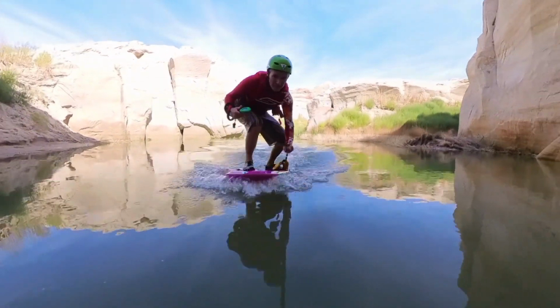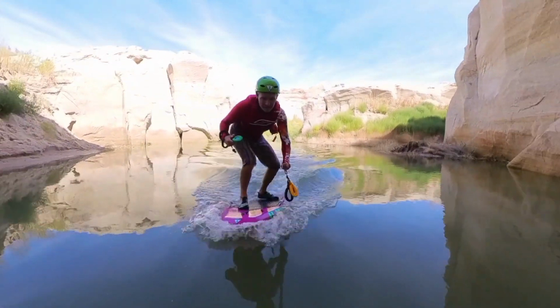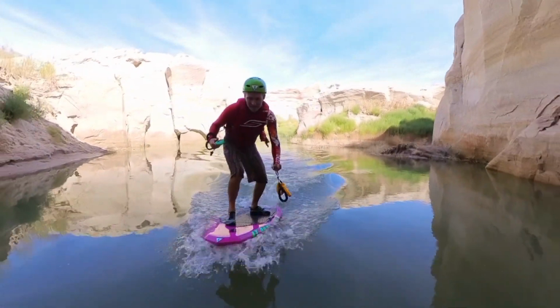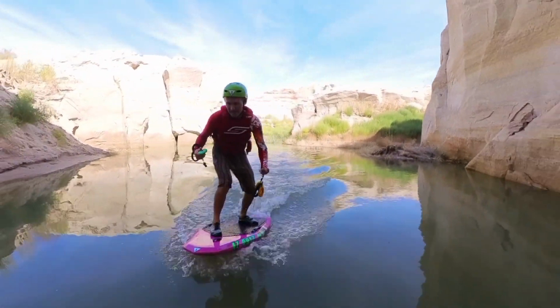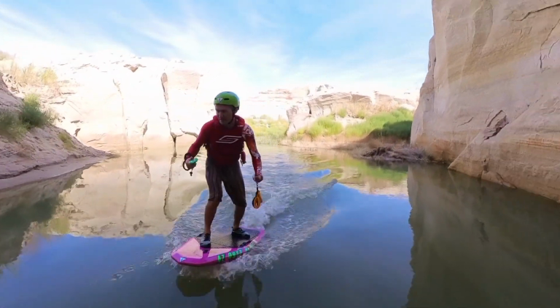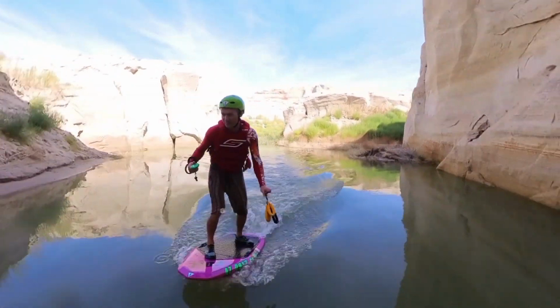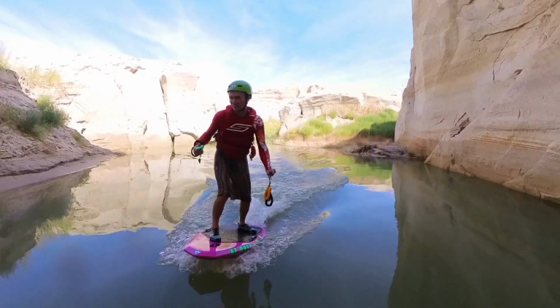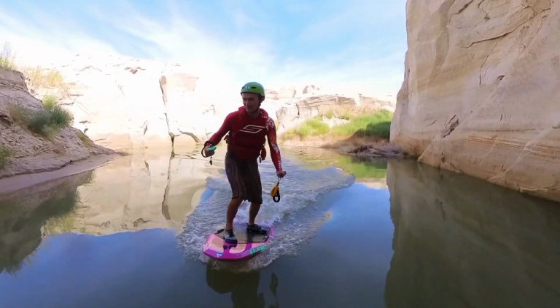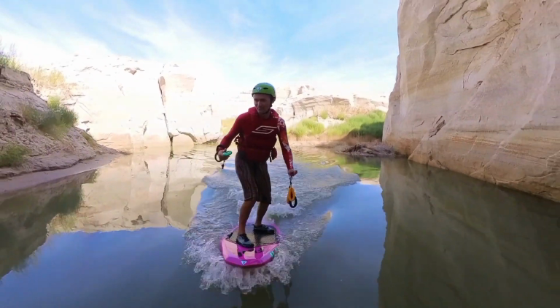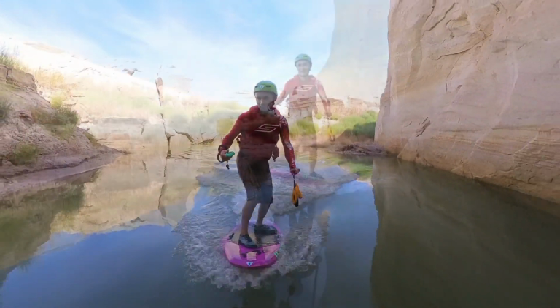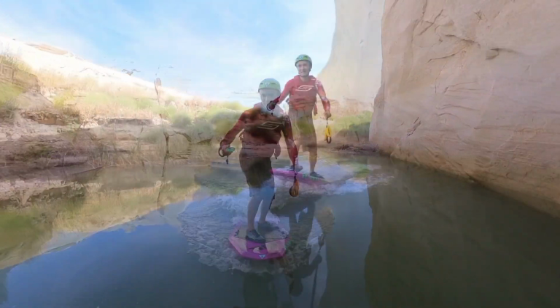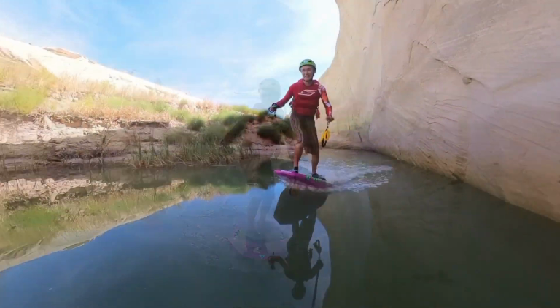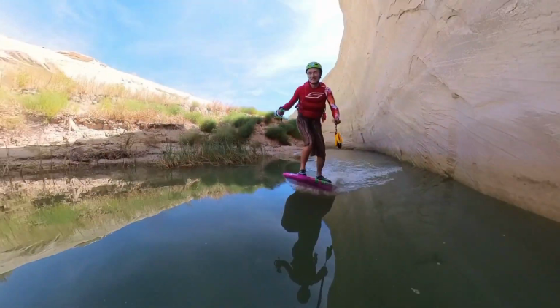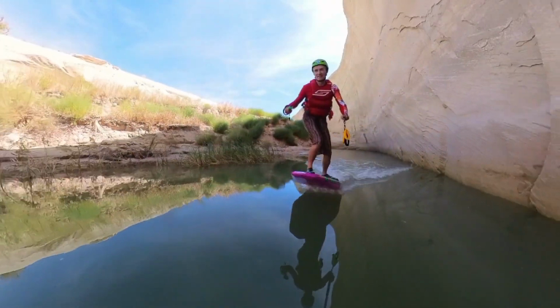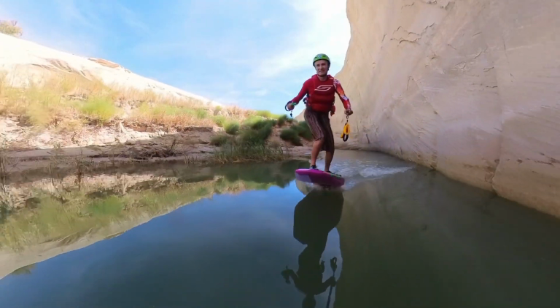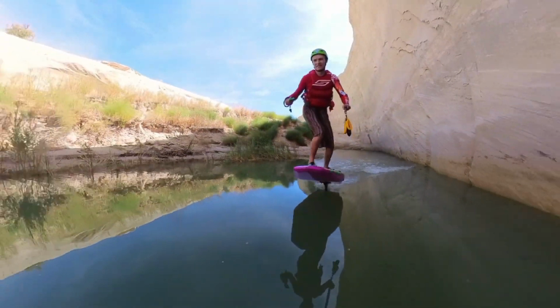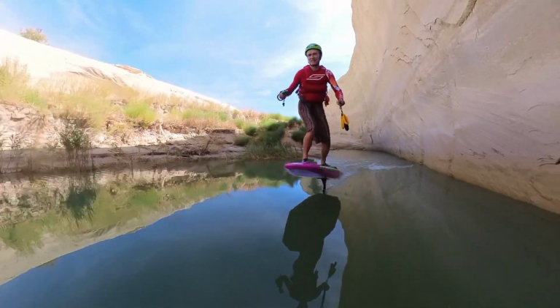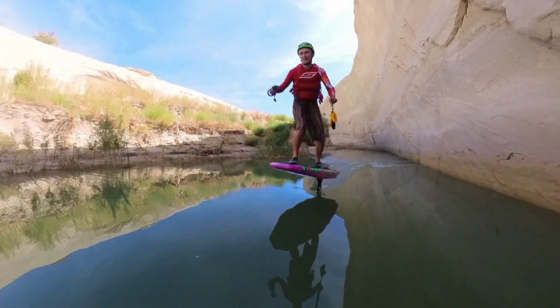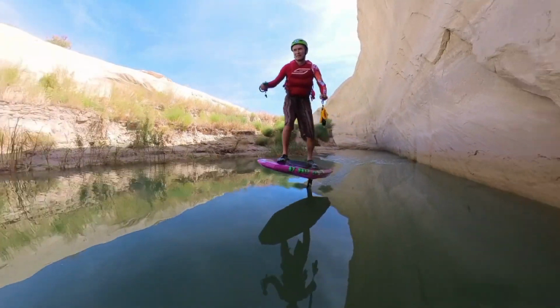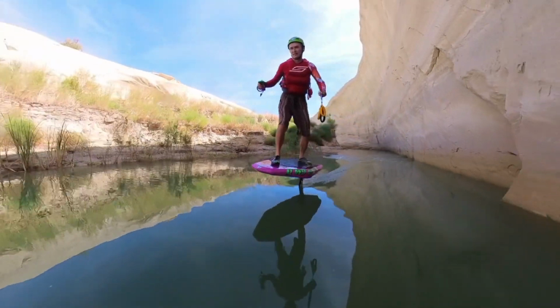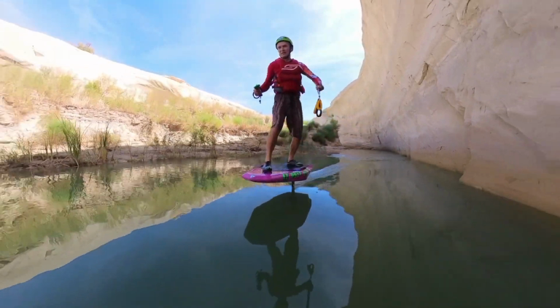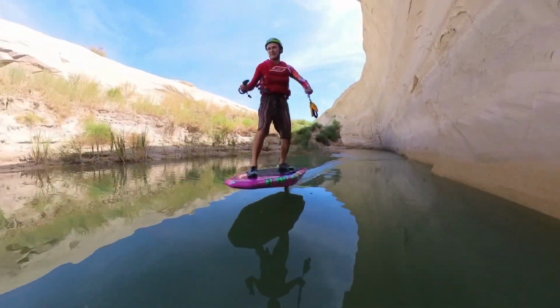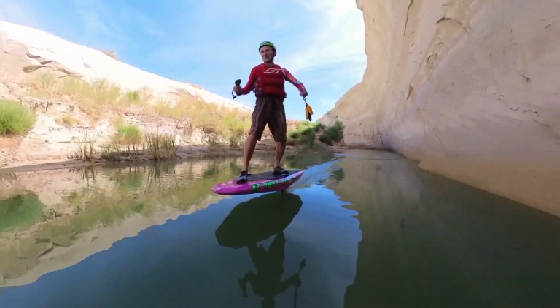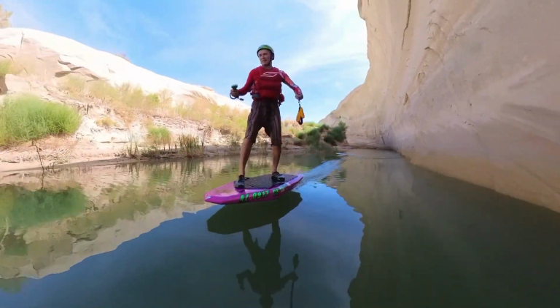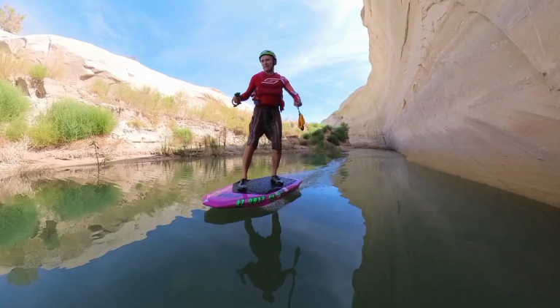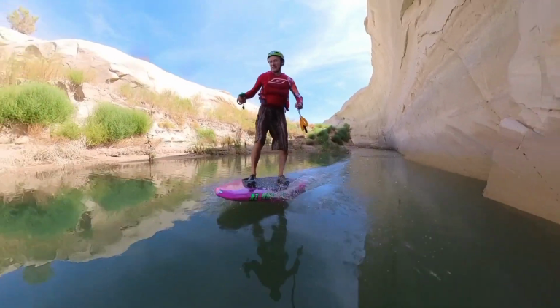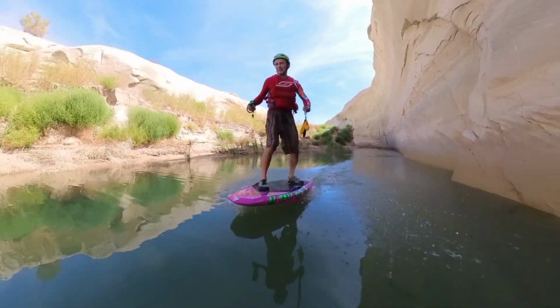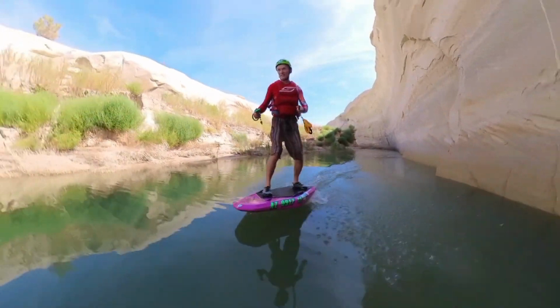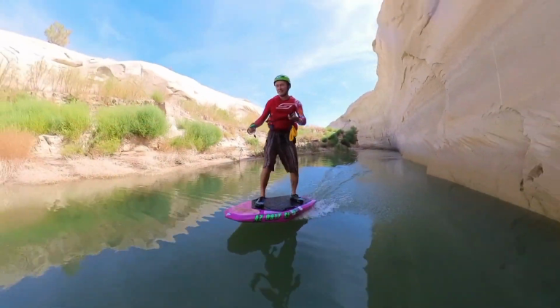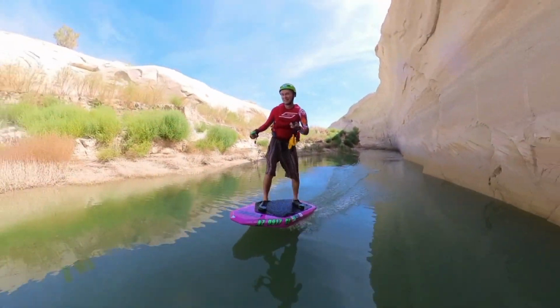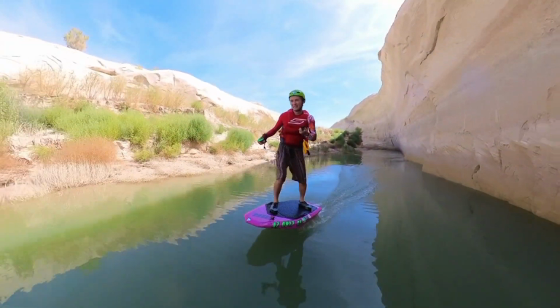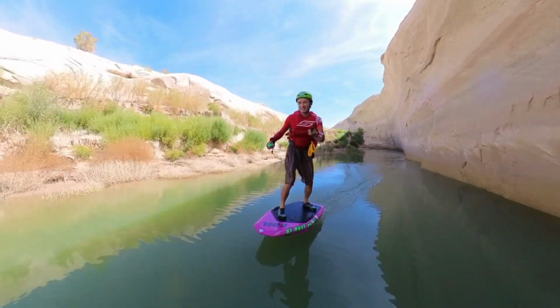We'll try something a little different. I hope you enjoy this music as I fly out of Ice Cream Canyon. Watch to the end to see my epic crash.